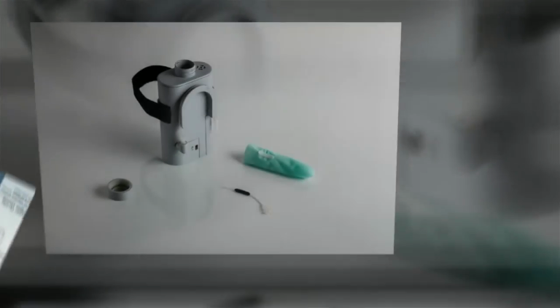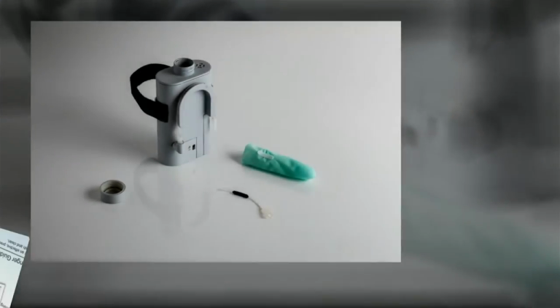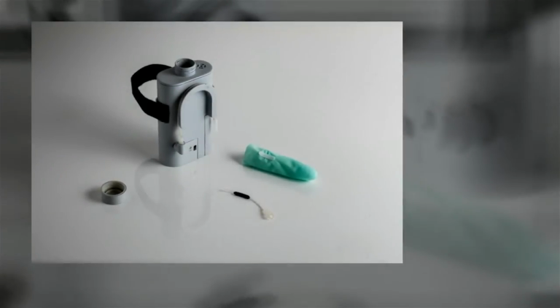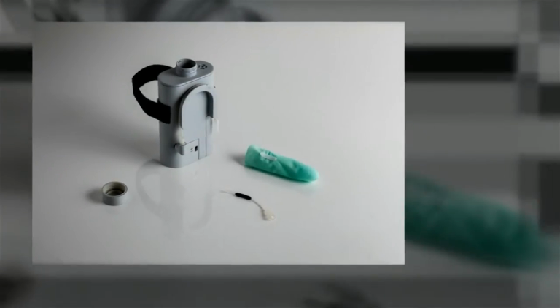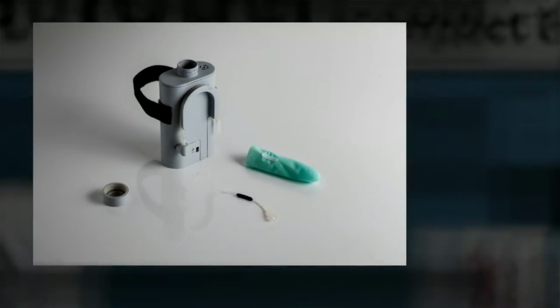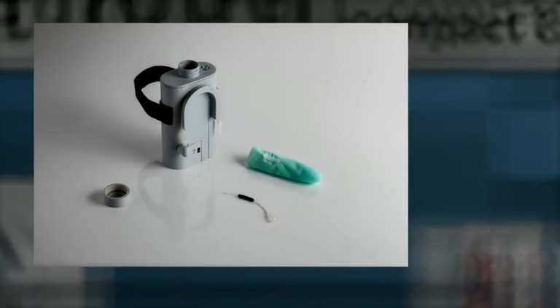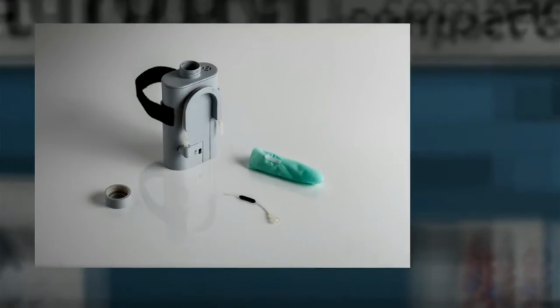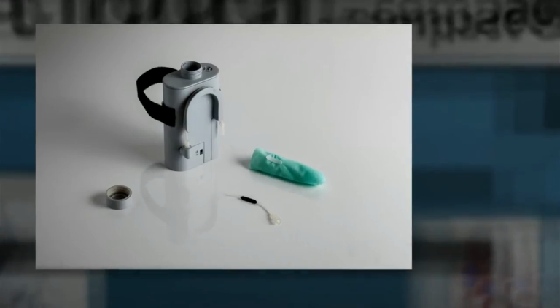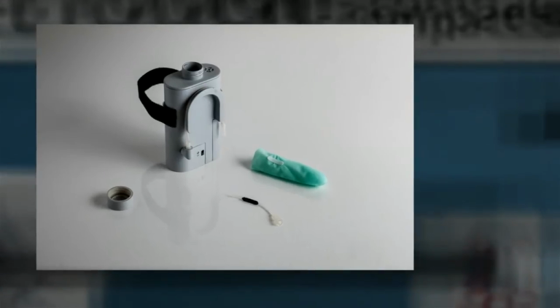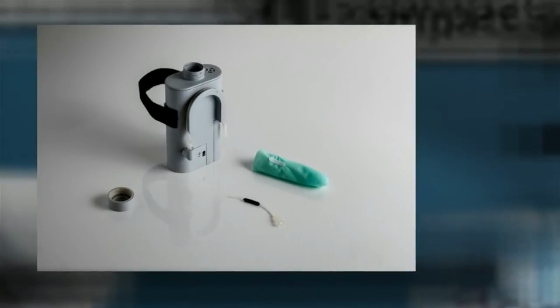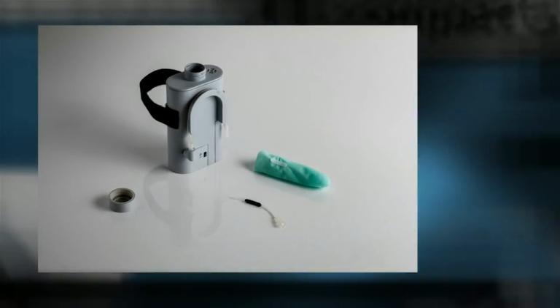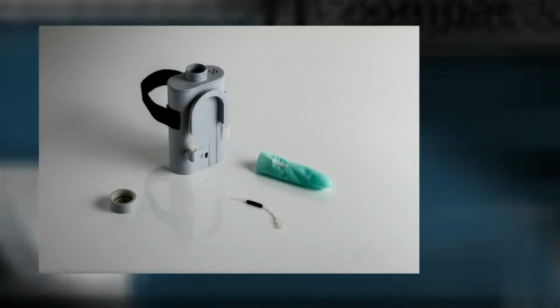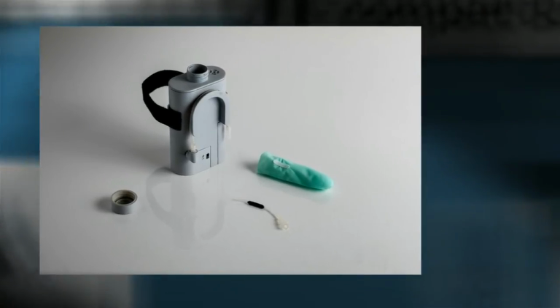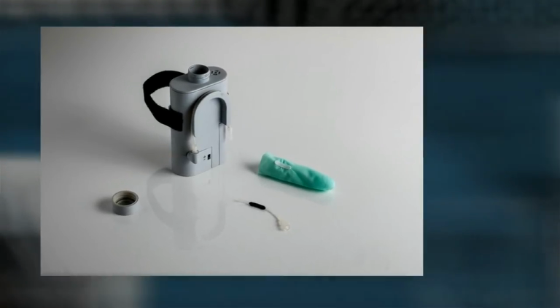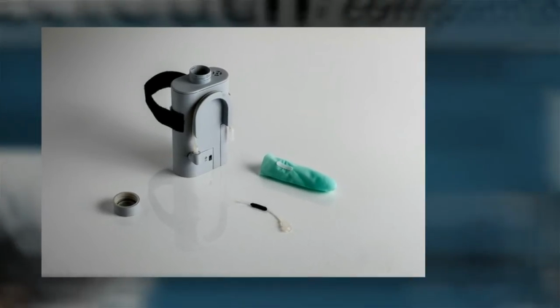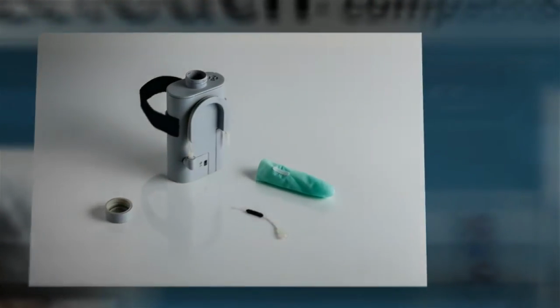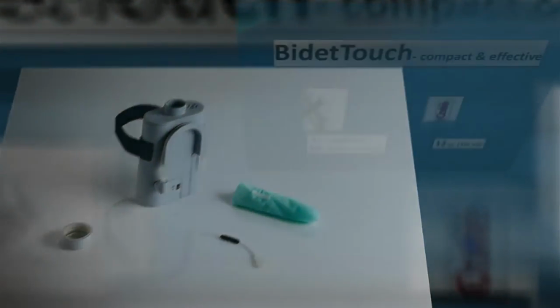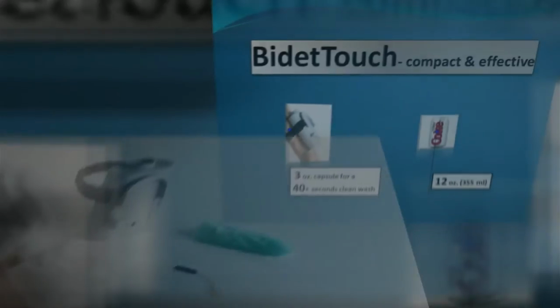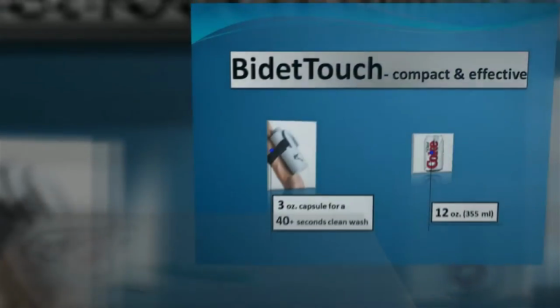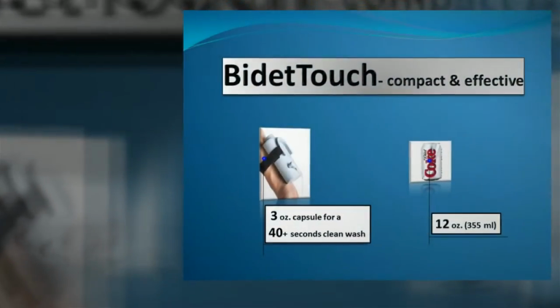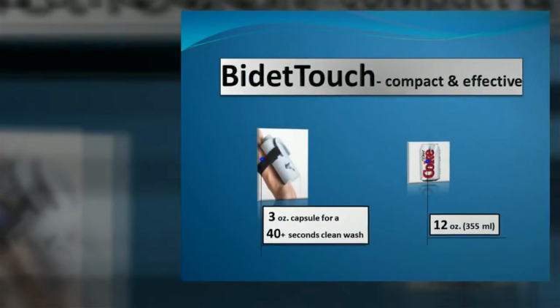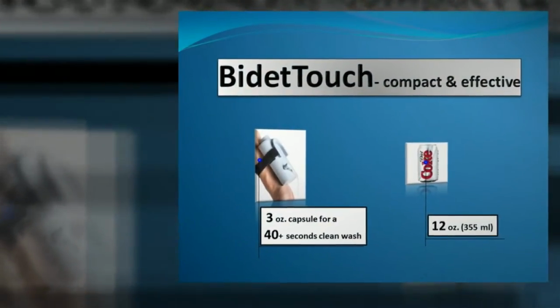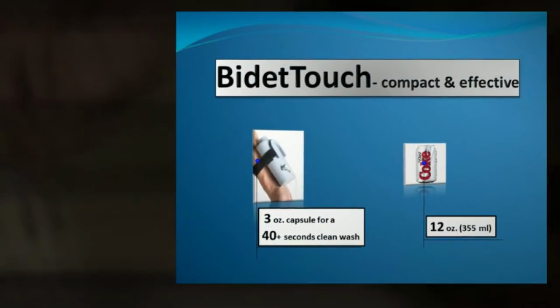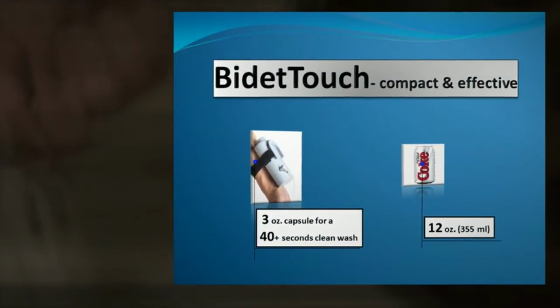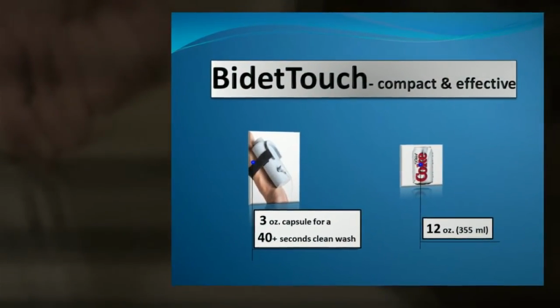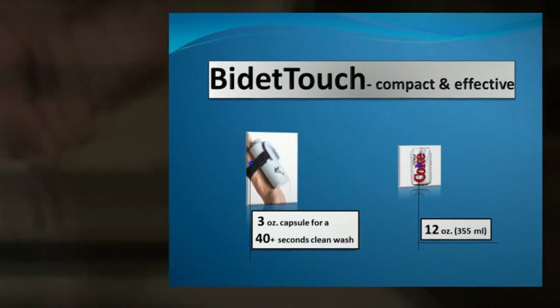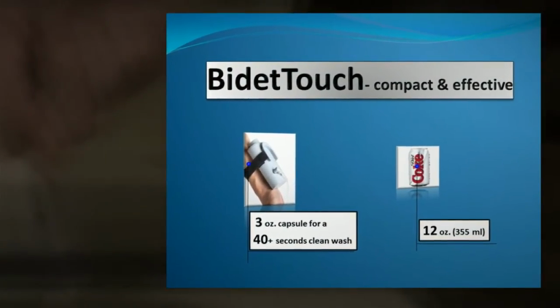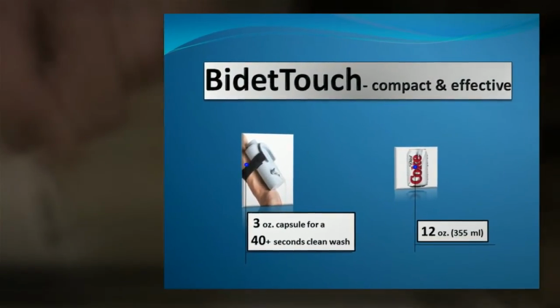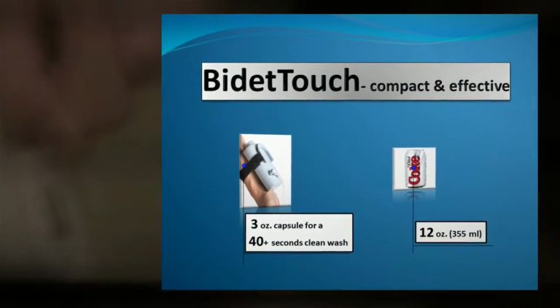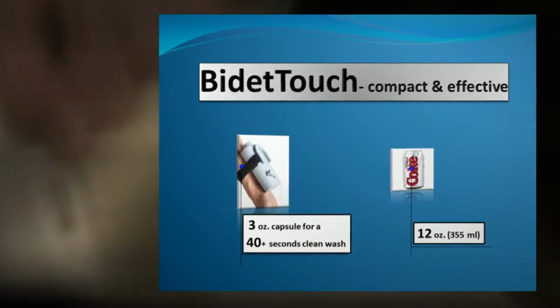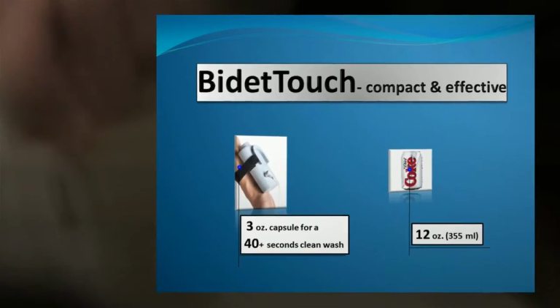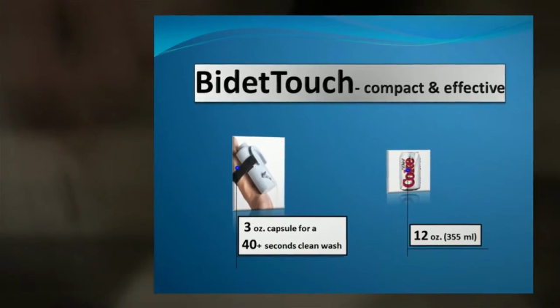Here is a prototype of Bidetouch — still a little rough in design, but fully functional. It uses only about 3 ounces of water and will provide more than 40 seconds of wash that is as hygienic as a shower.